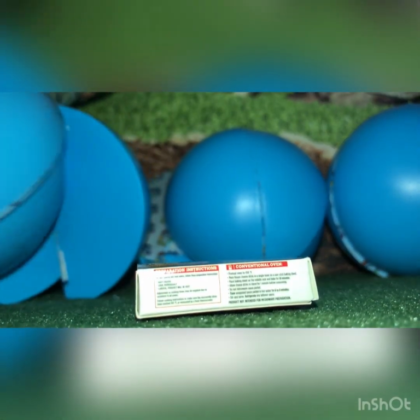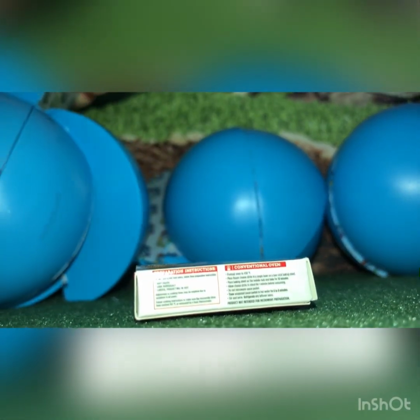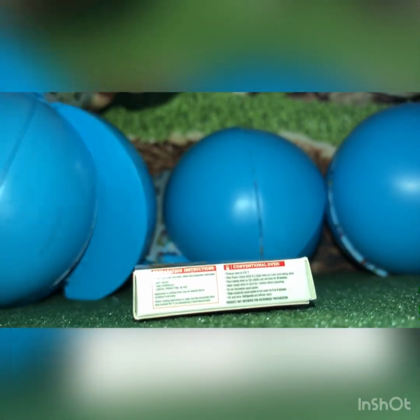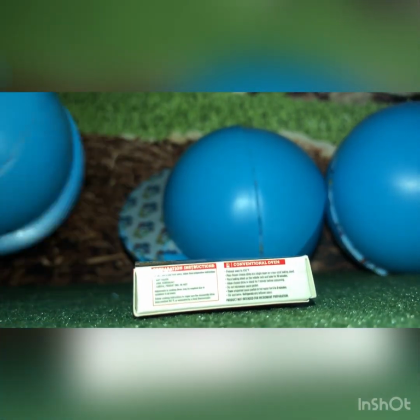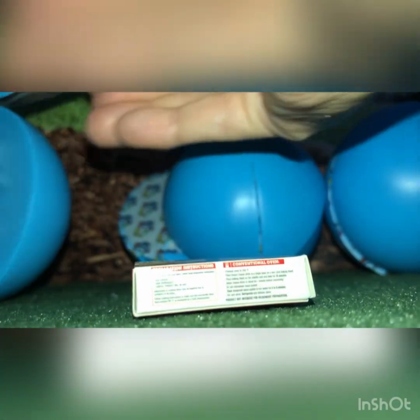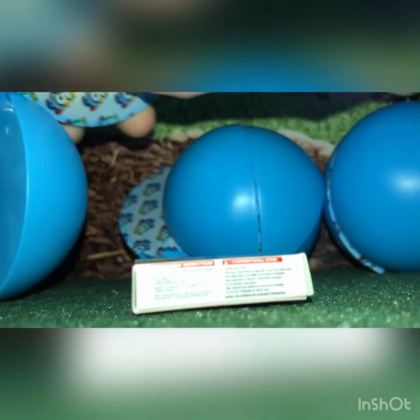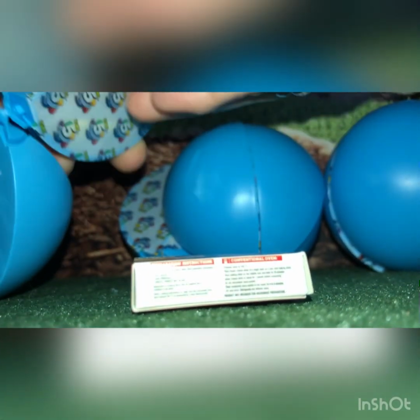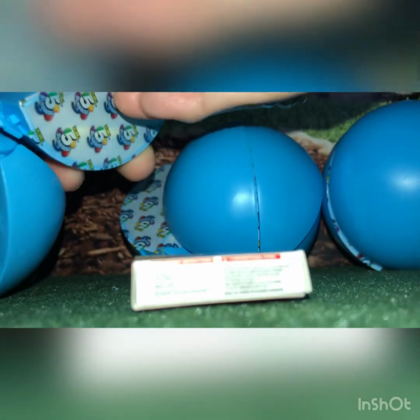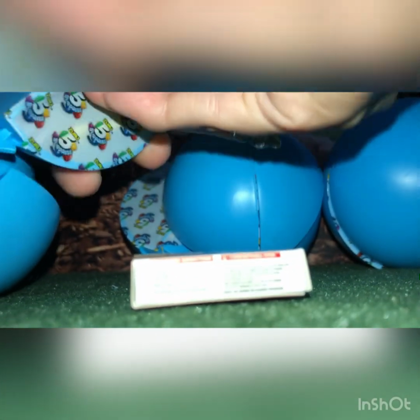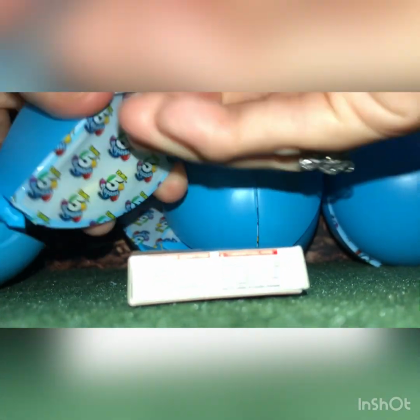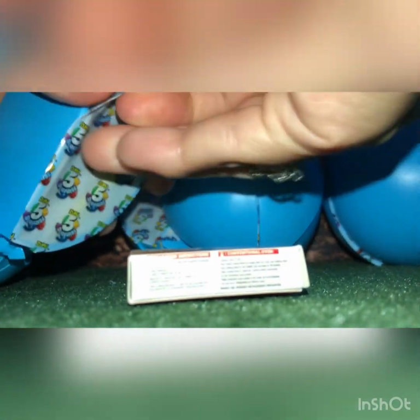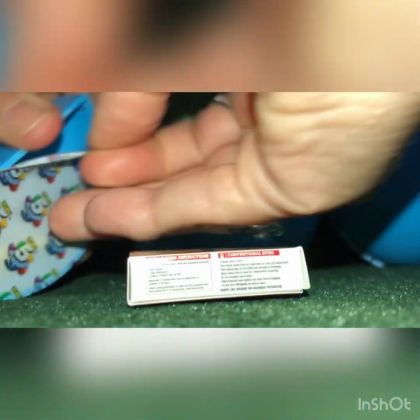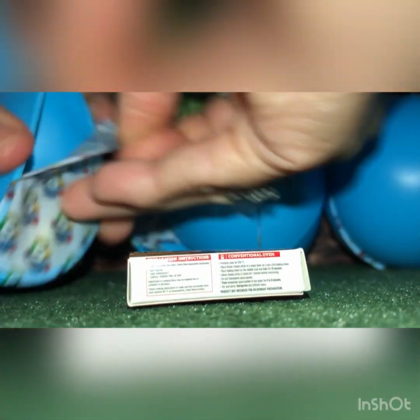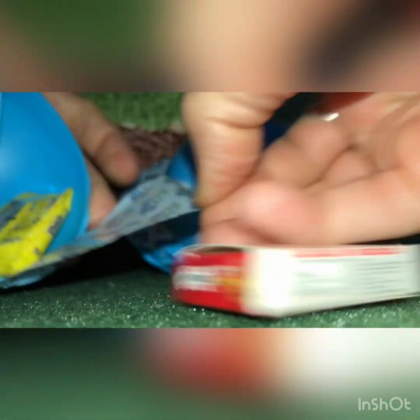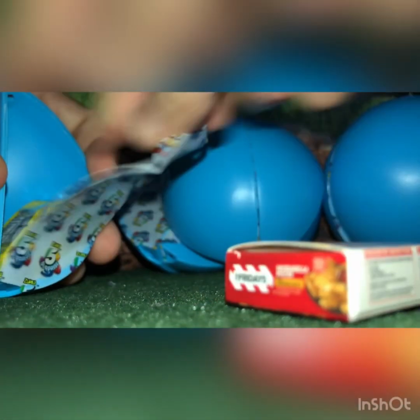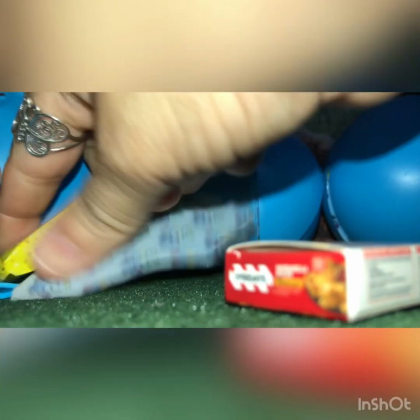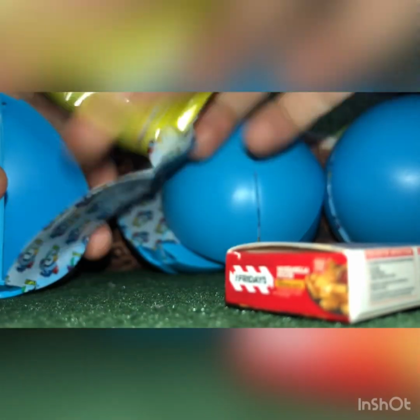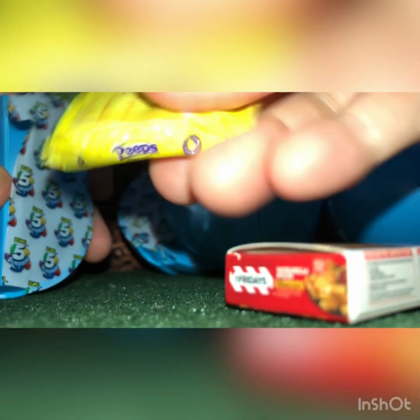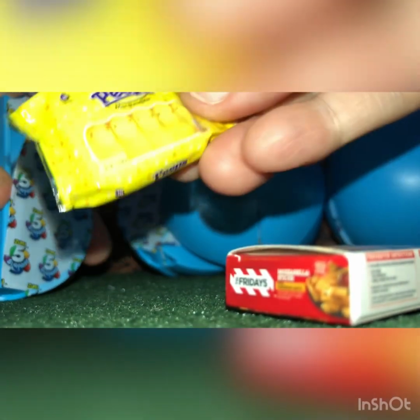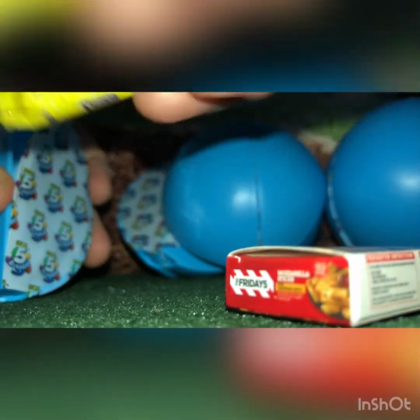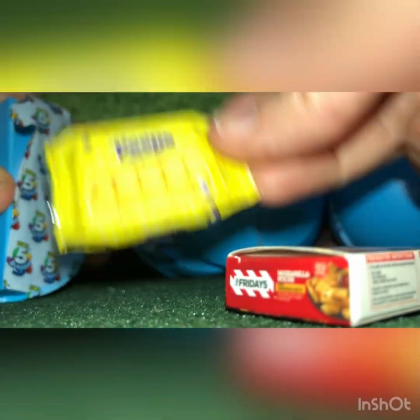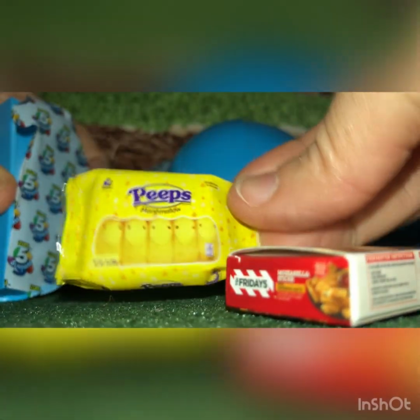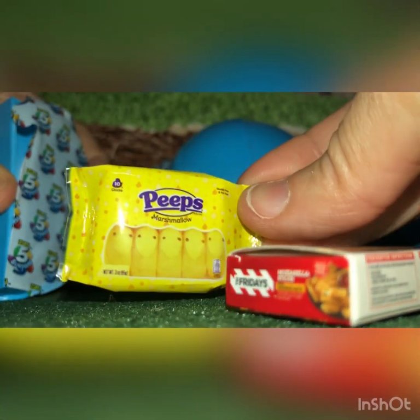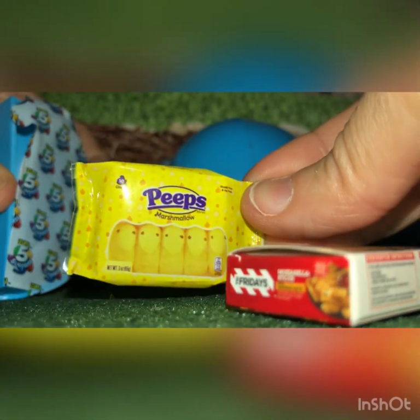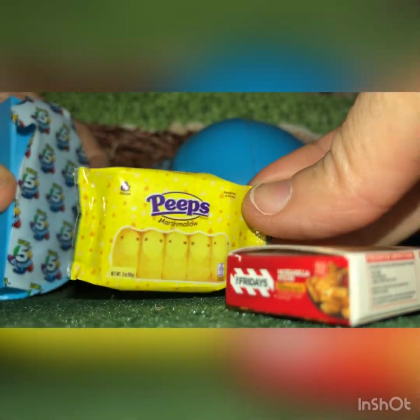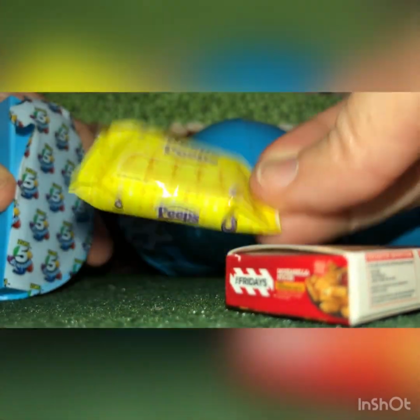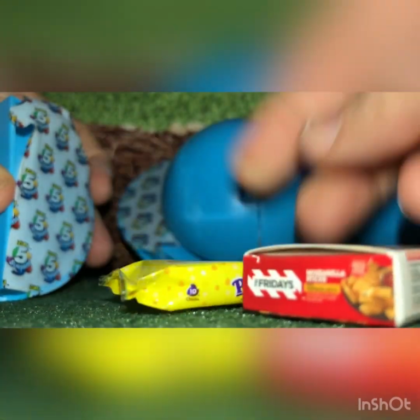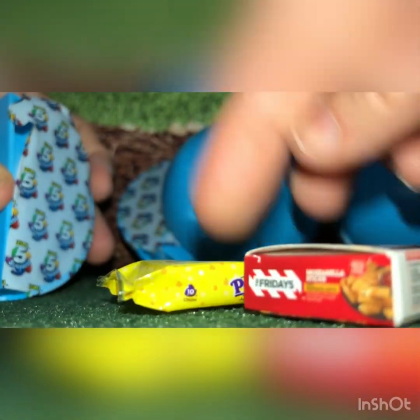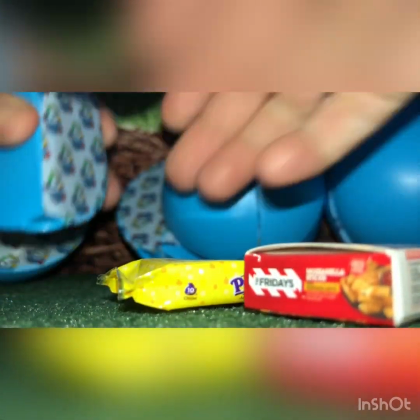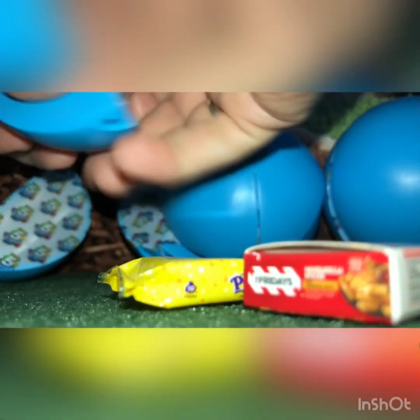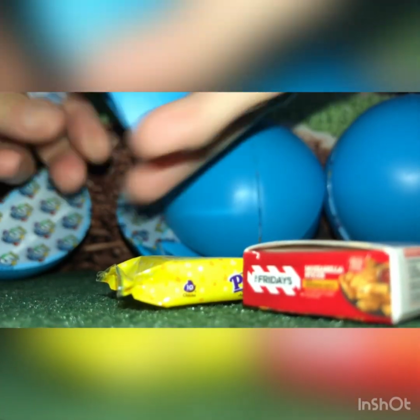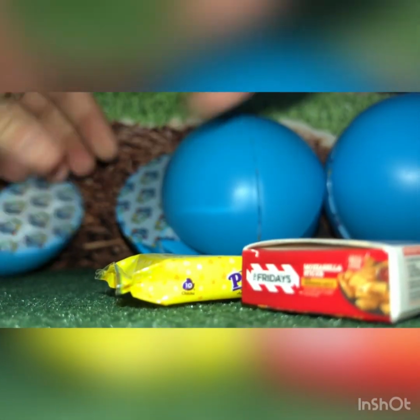Next wedge. We got Peeps. I believe those are a repeat for me.